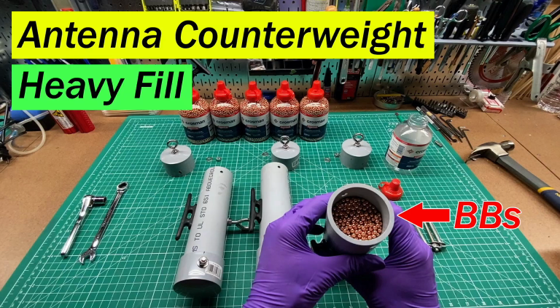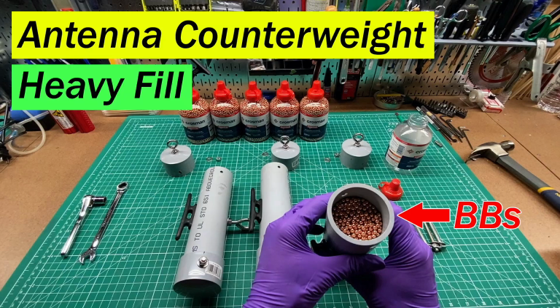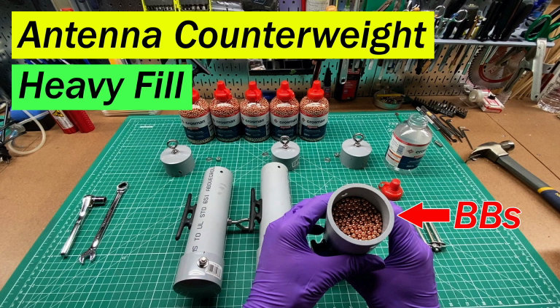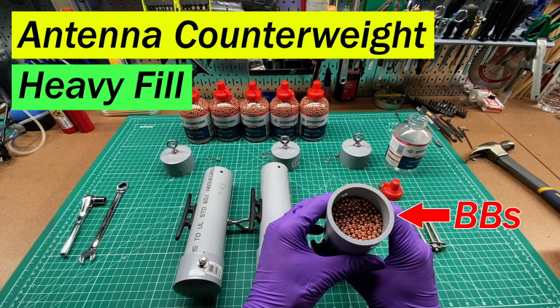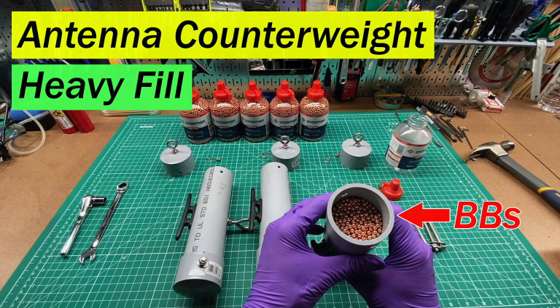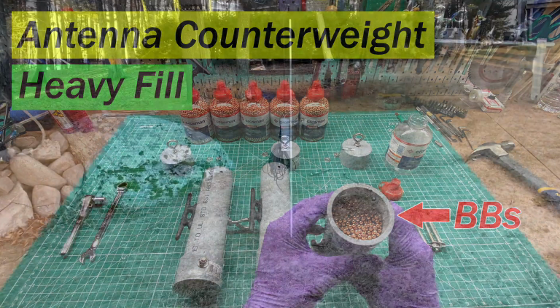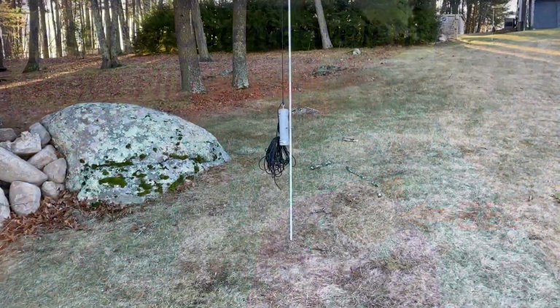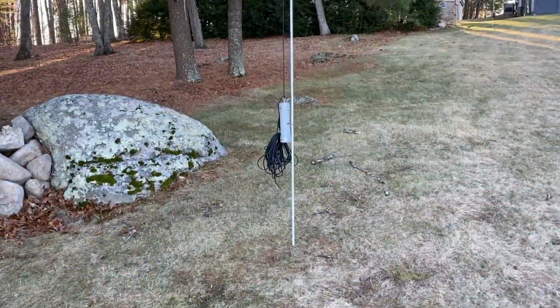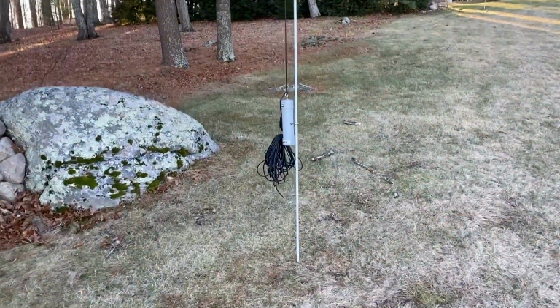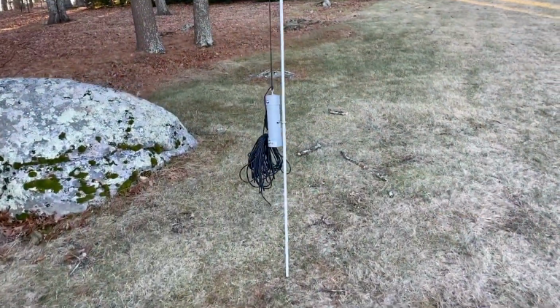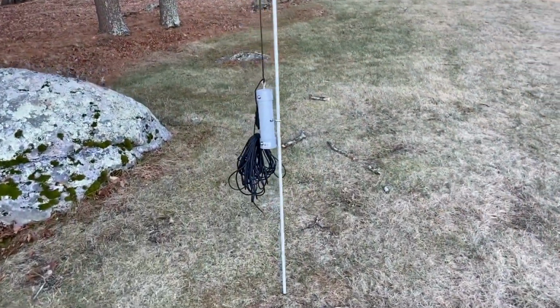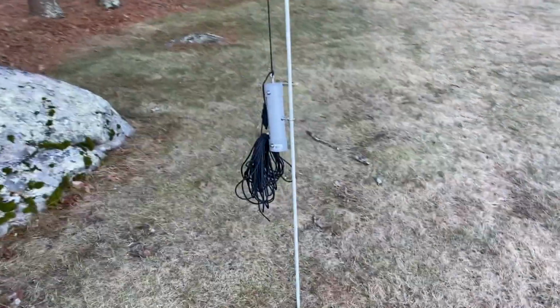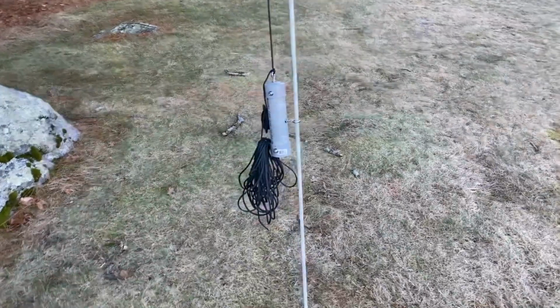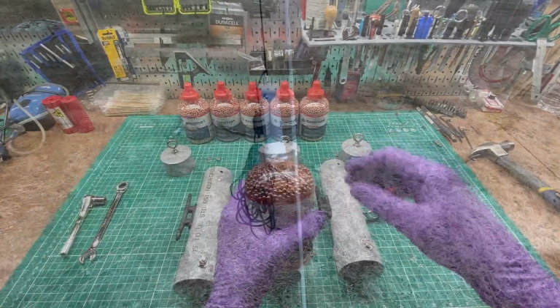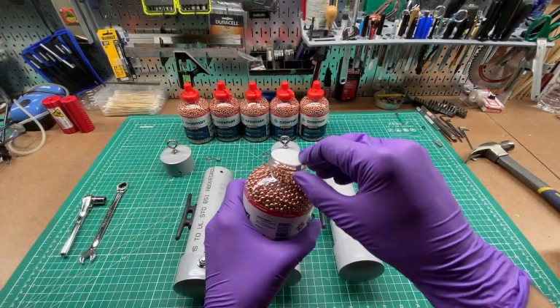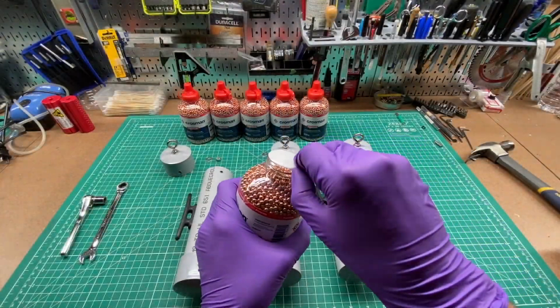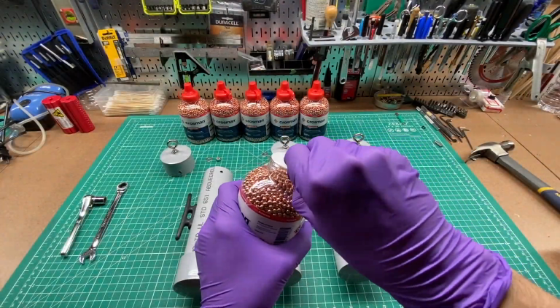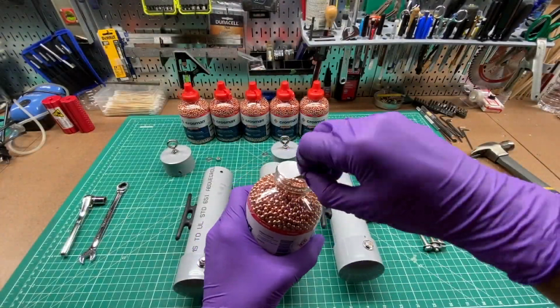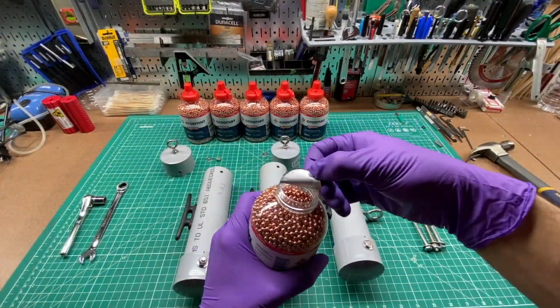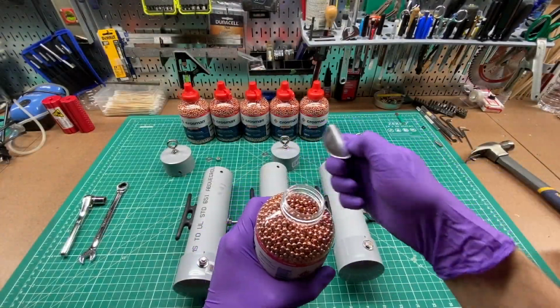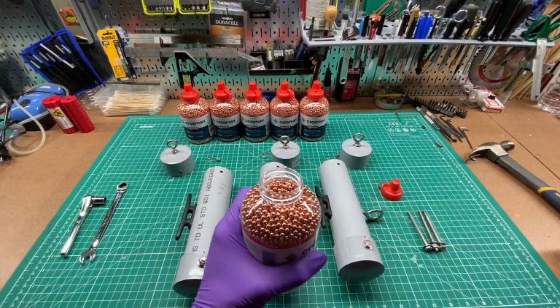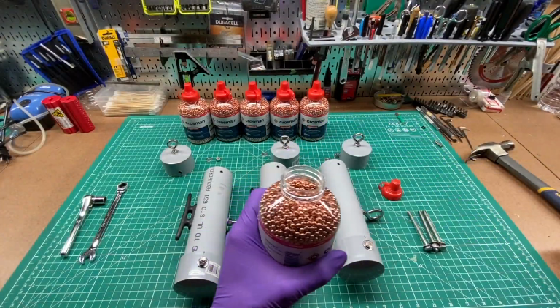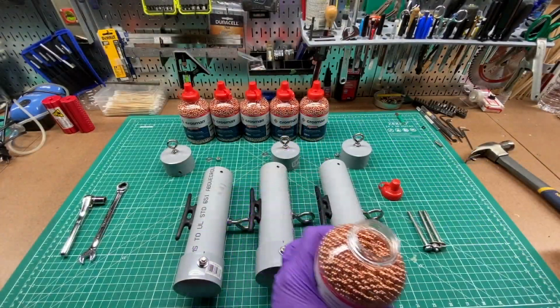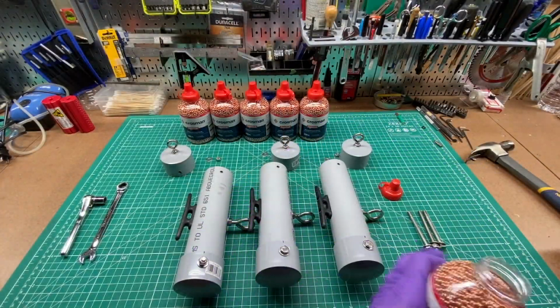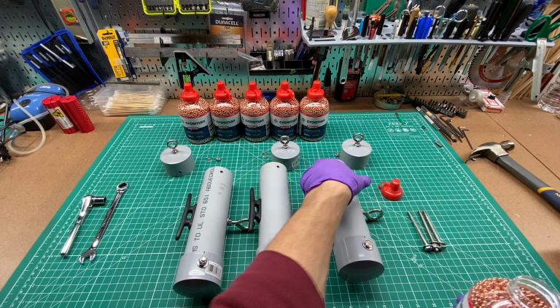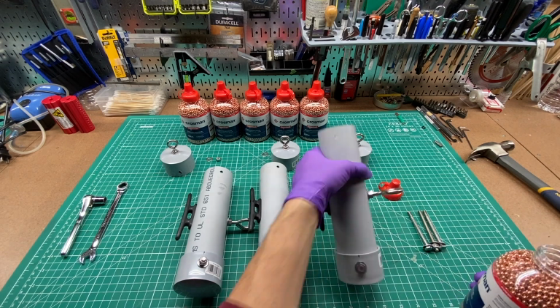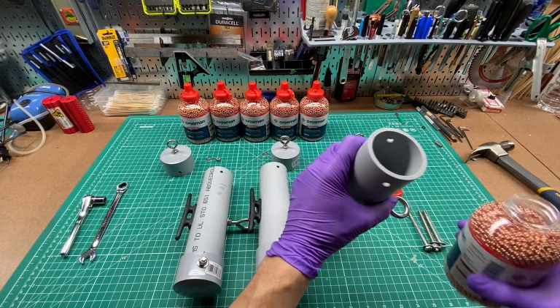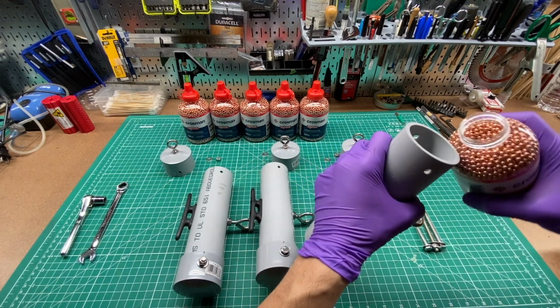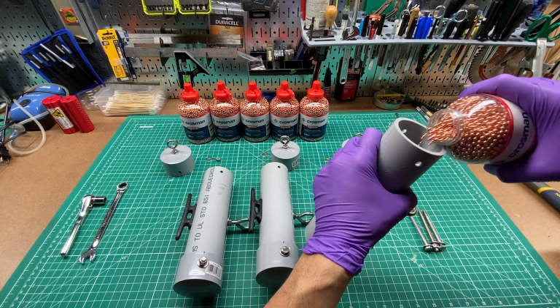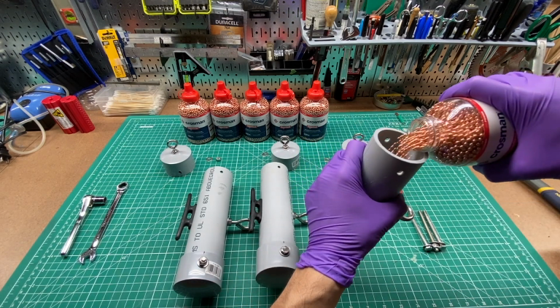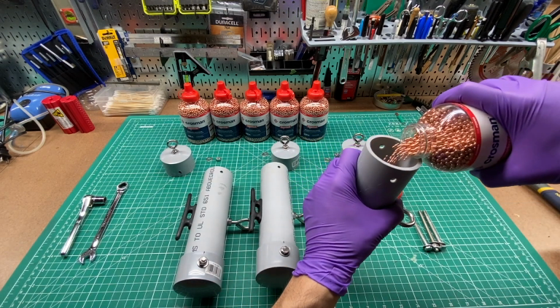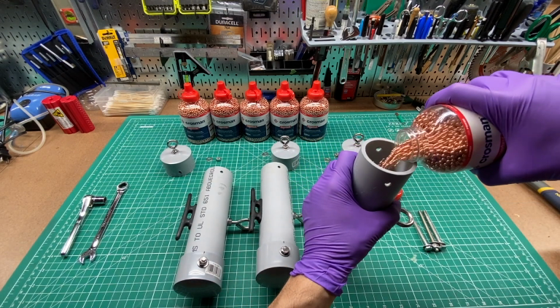This is a follow-up to a previous video where I made an antenna counterweight out of some PVC pipe. I'll link the other video in the description below, but the problem is I filled these with sand thinking it was going to be enough weight to counterbalance my wire antenna, but it turns out it's just not heavy enough.